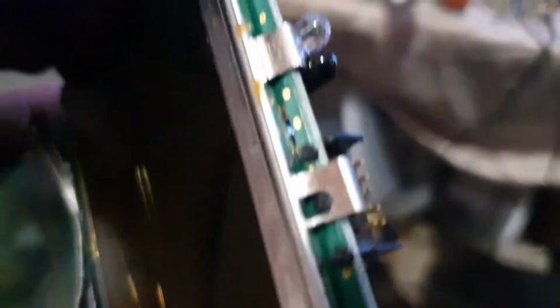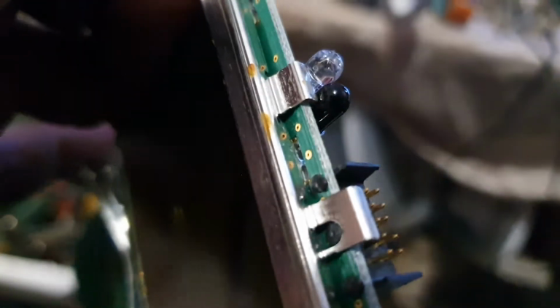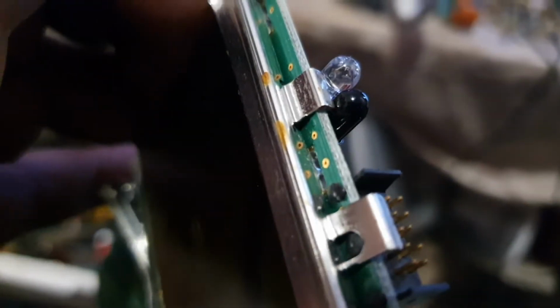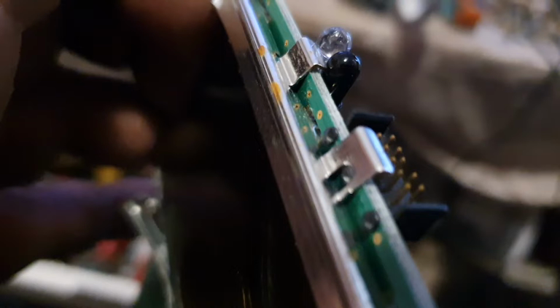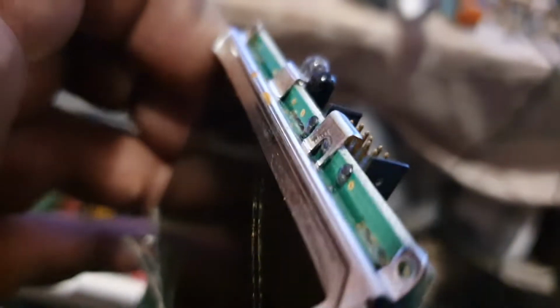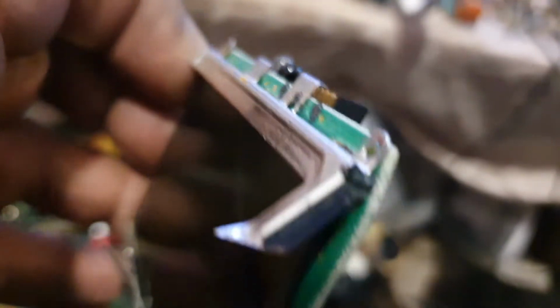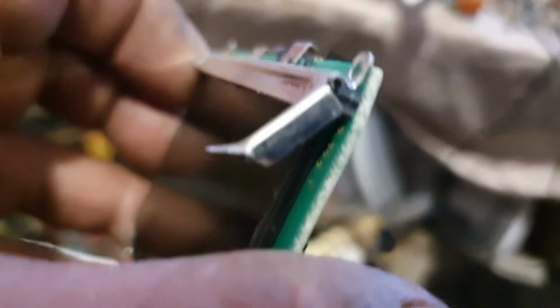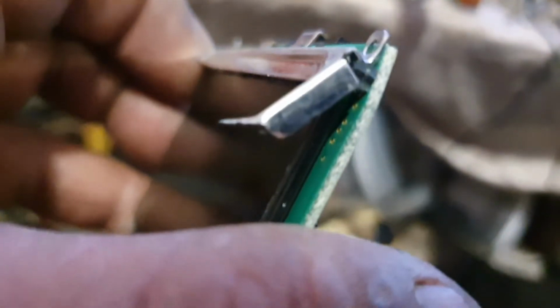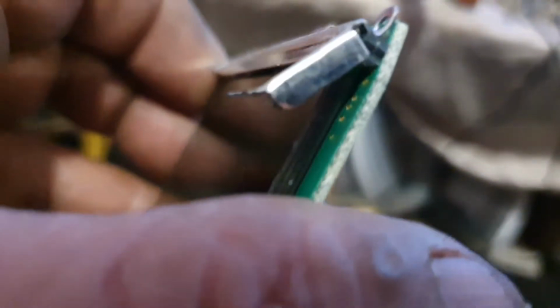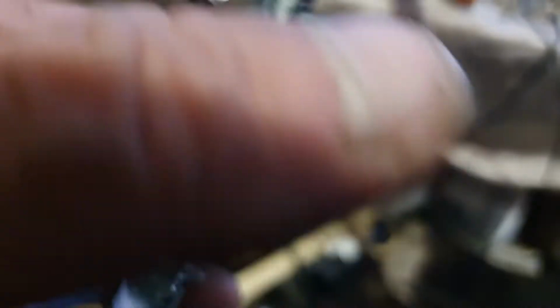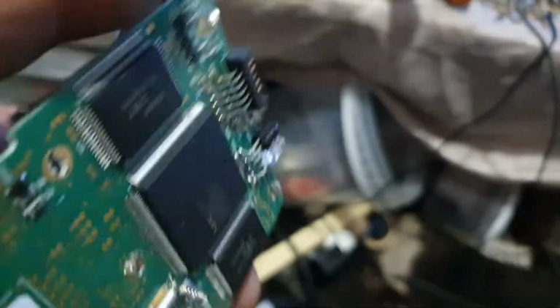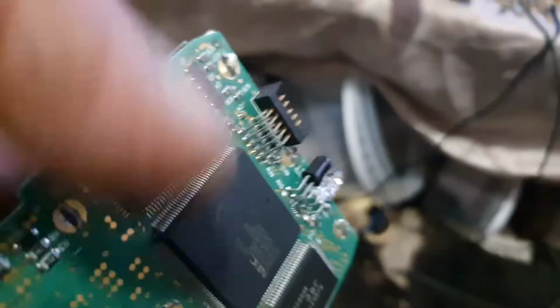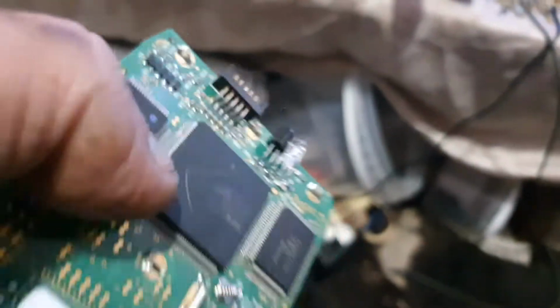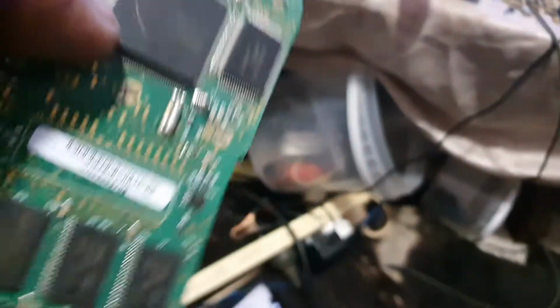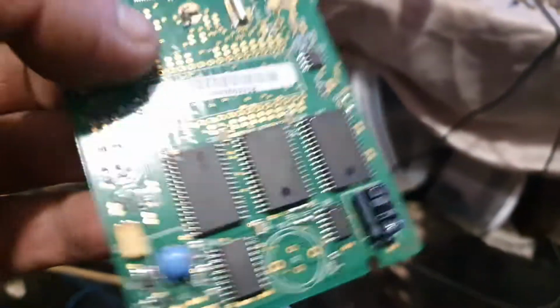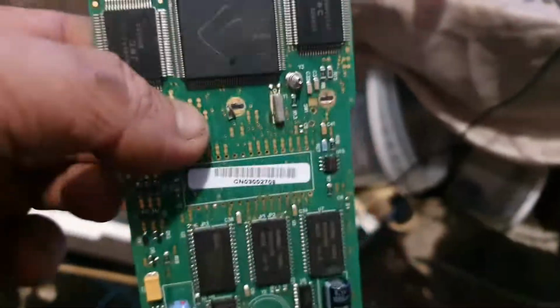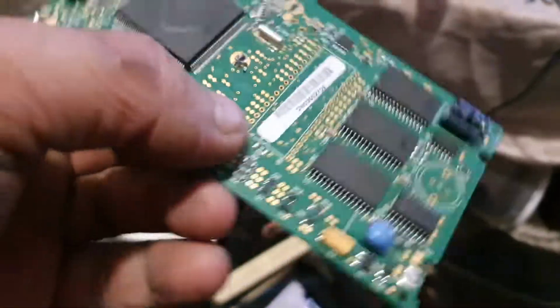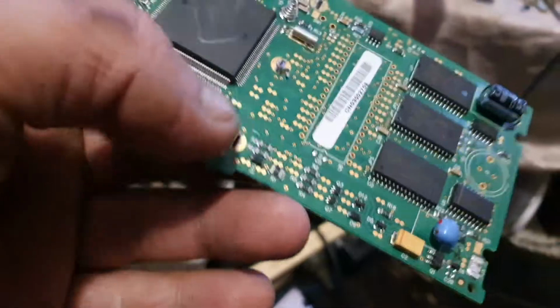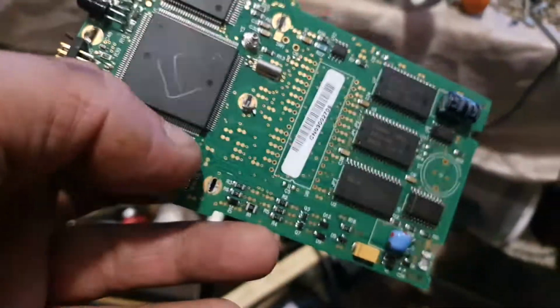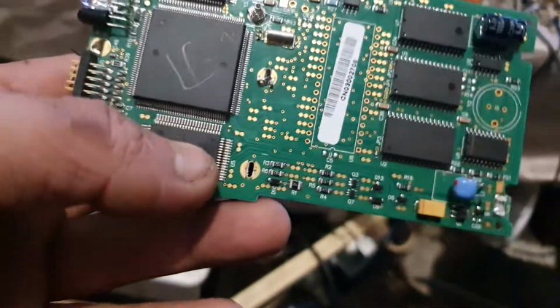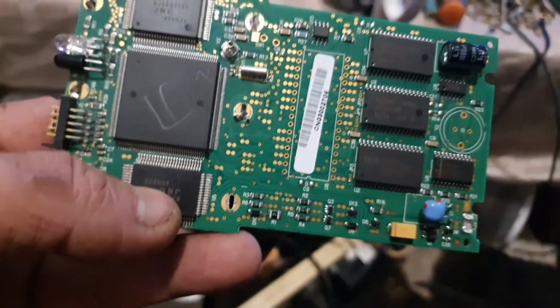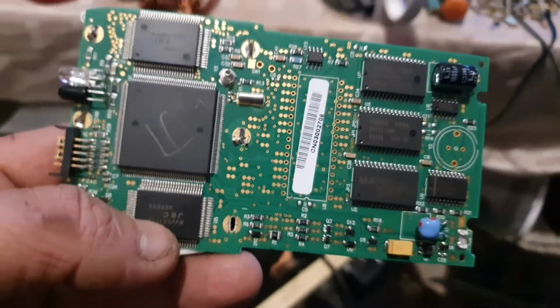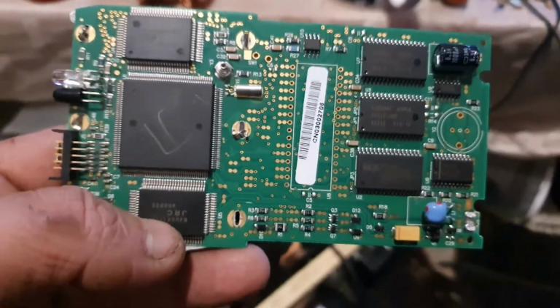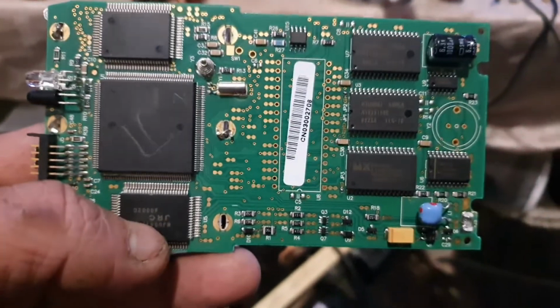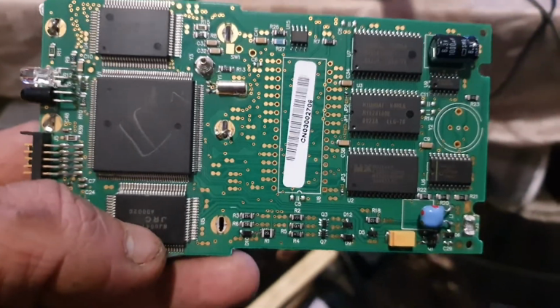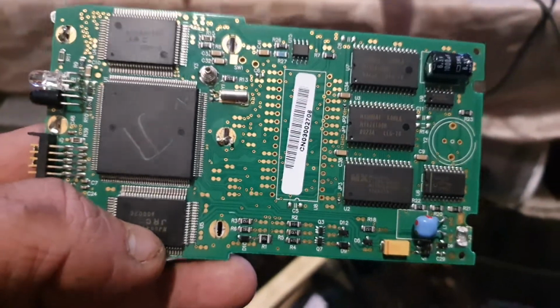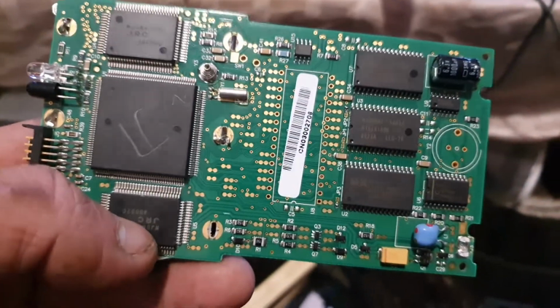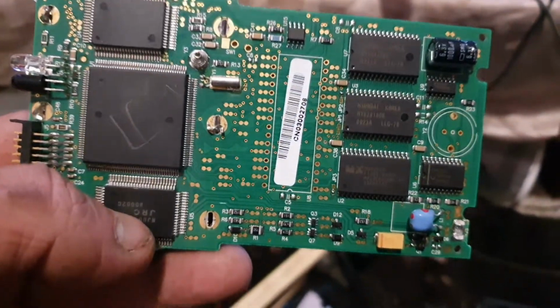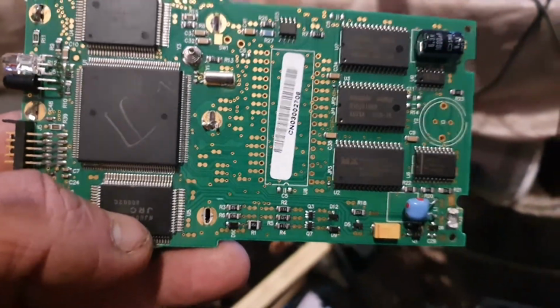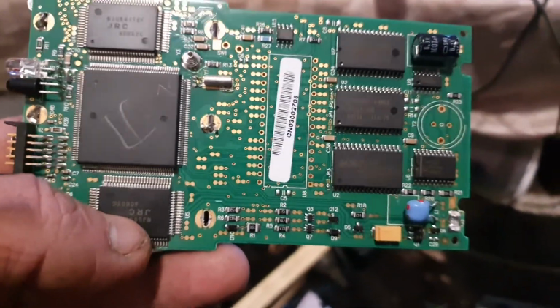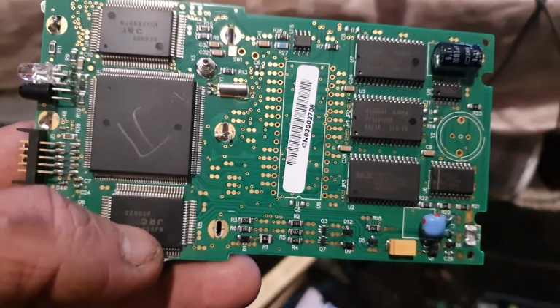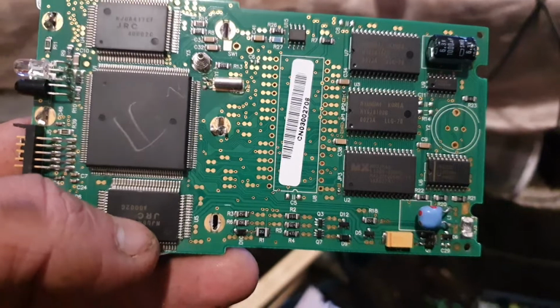I can't see any ribbons going to it like most screens have got, so it's basically this side. But that is one nice board. I'm sorry this video is so small, but when I saw that I had to share it with you guys.